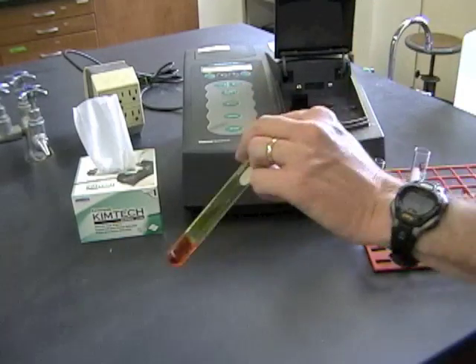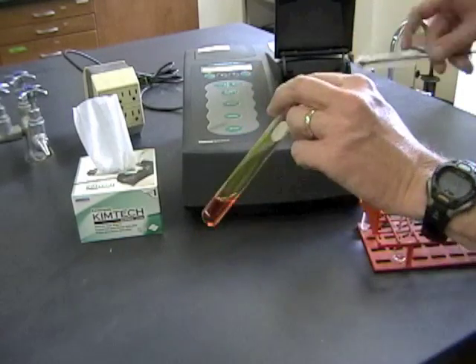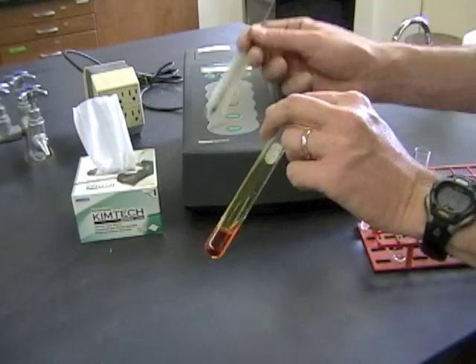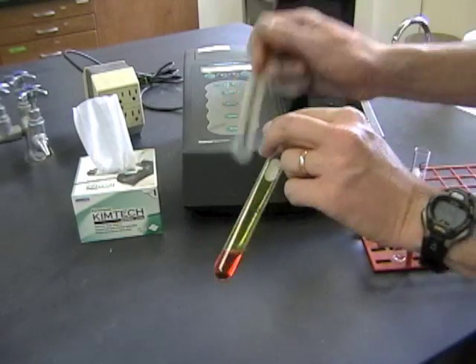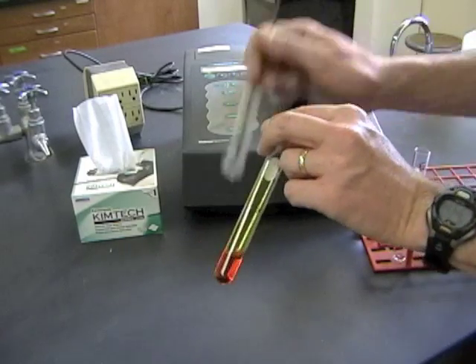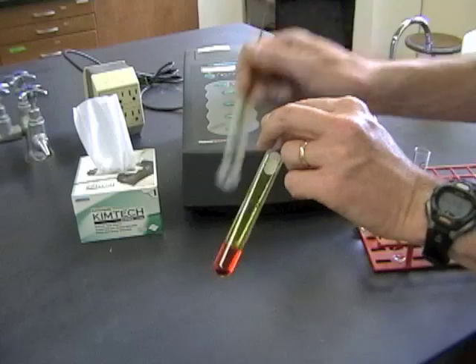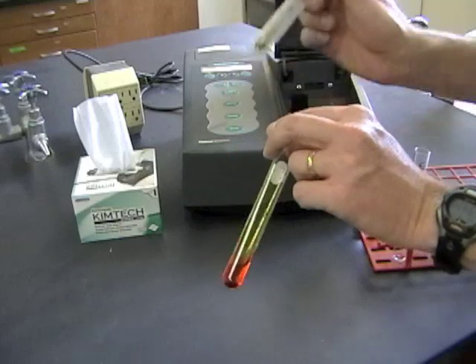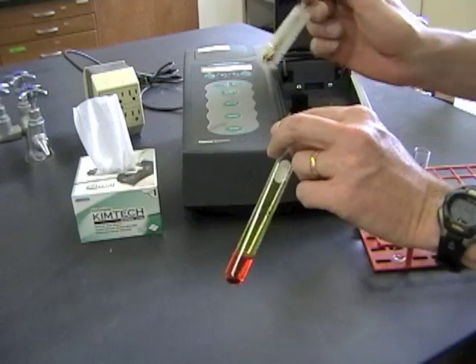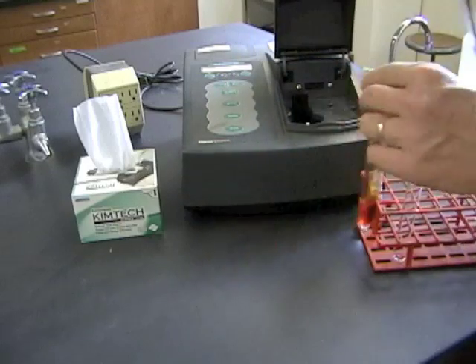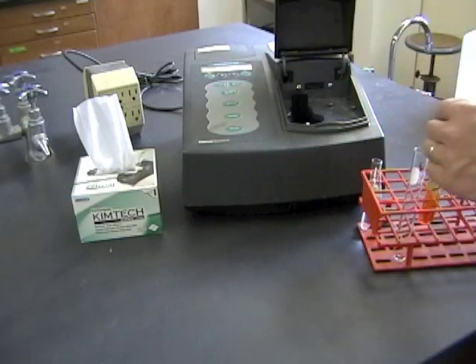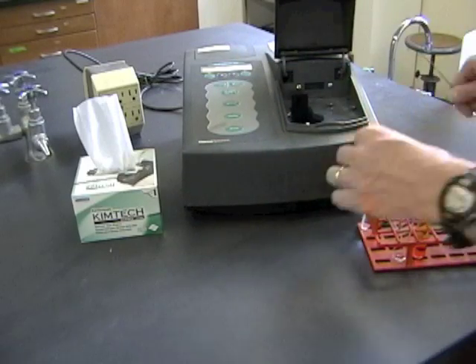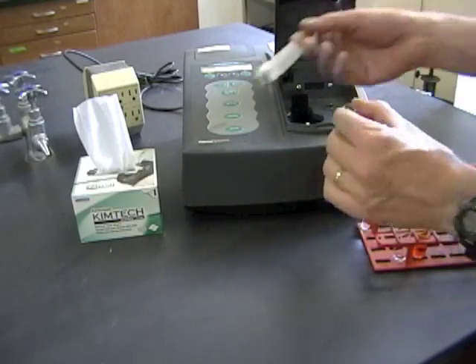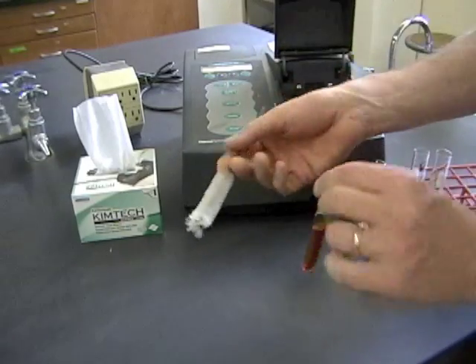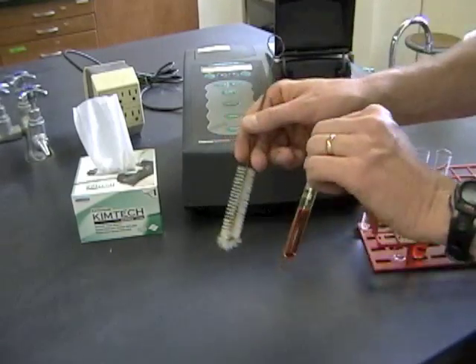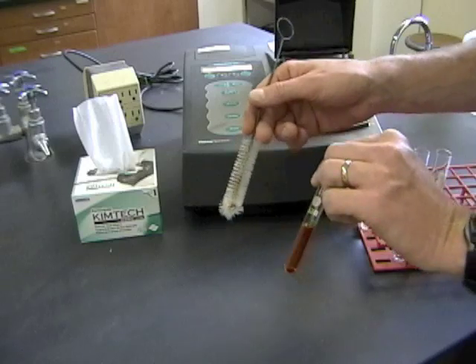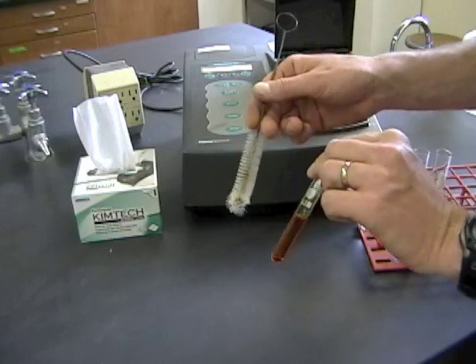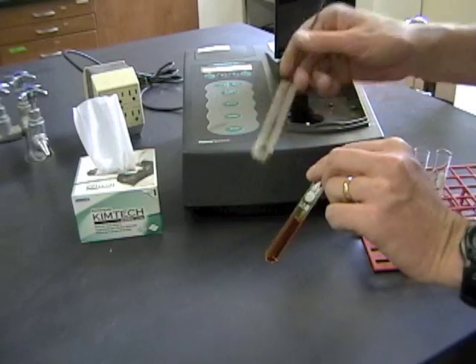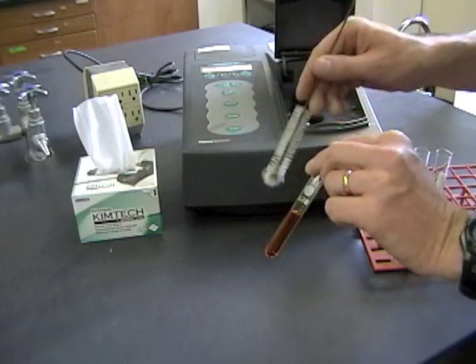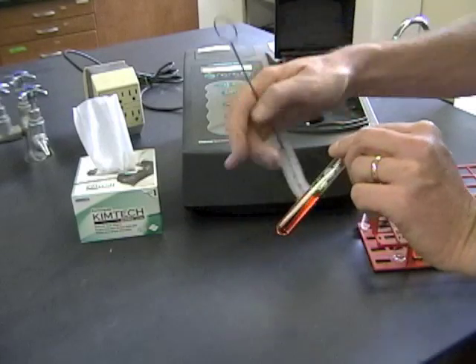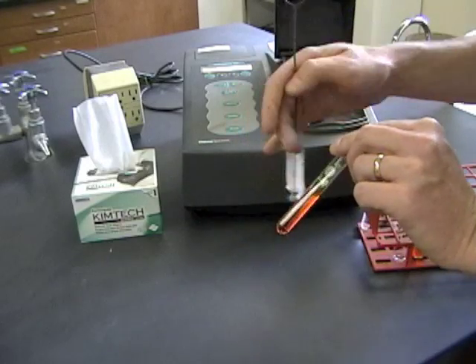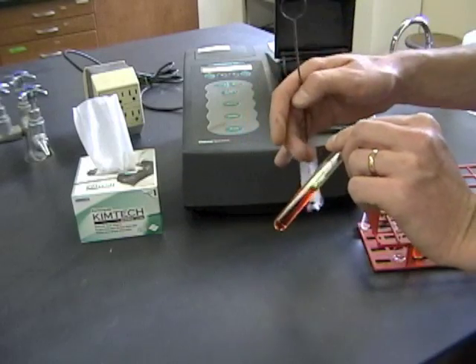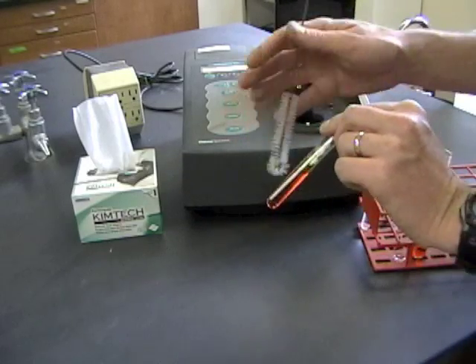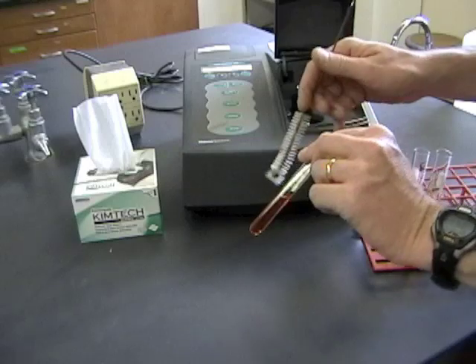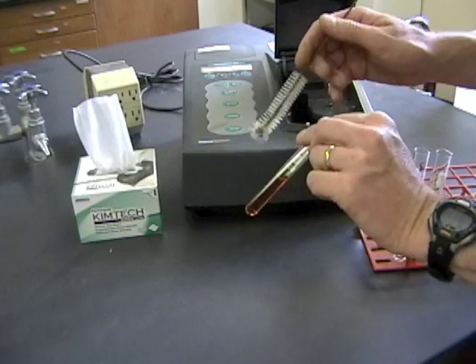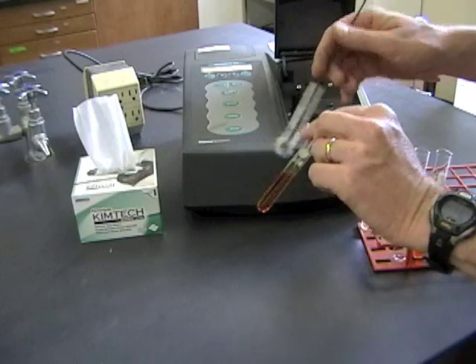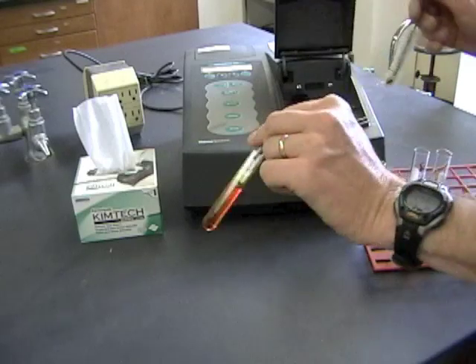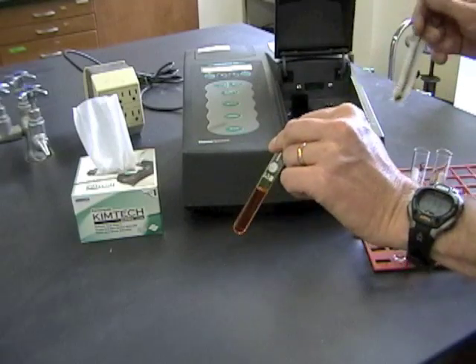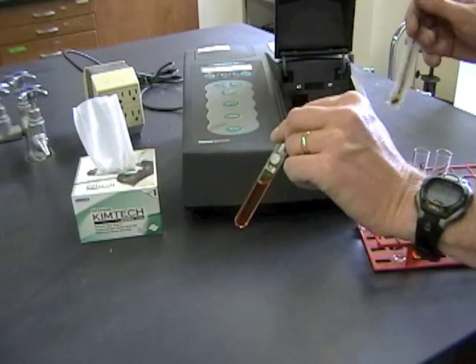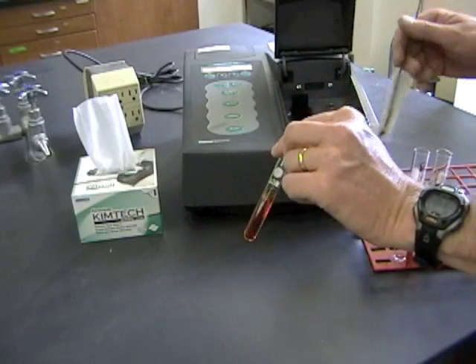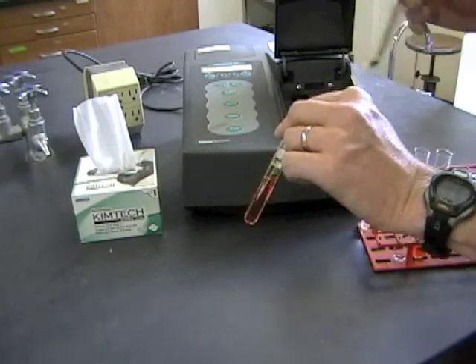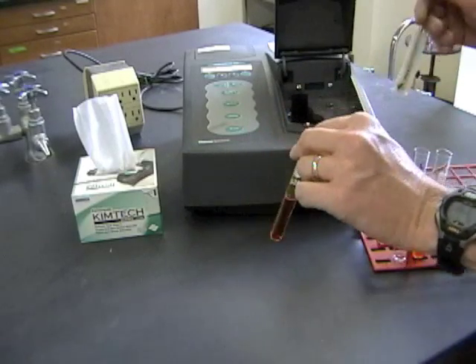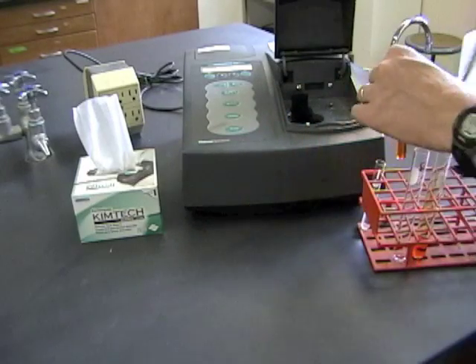With the big tubes, you can use one of these brushes at the sink to scrub them out and get all that material out of there. But do not use this brush on the spectrophotometer tube. If you try and stick it in there, it's going to scratch up the surface and that's going to make the readings inaccurate. So just dump it out, rinse it a couple times, and you'll be ready to use it again.